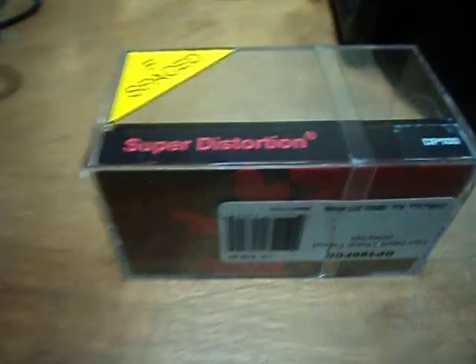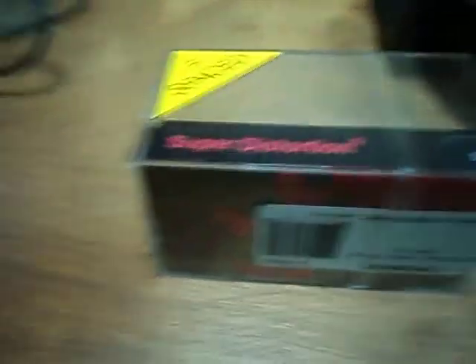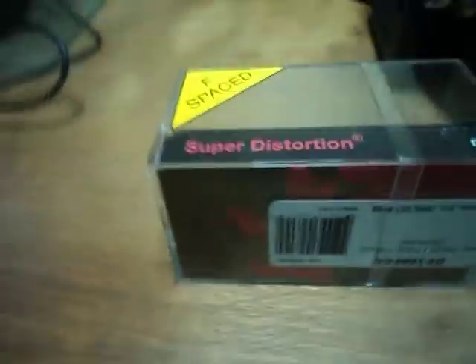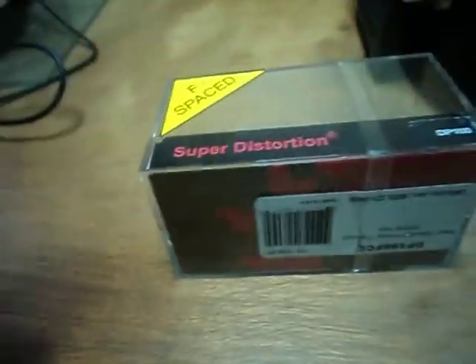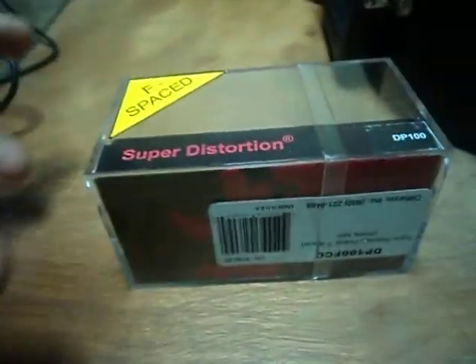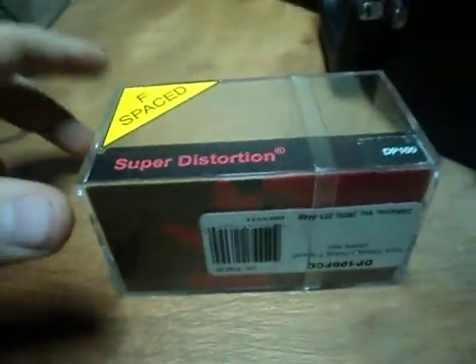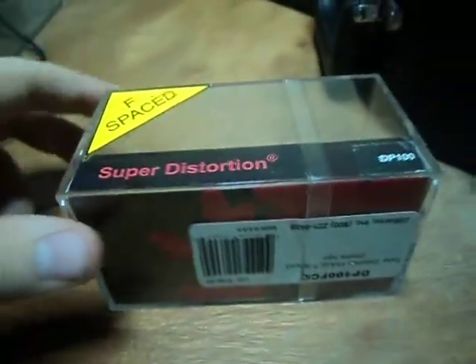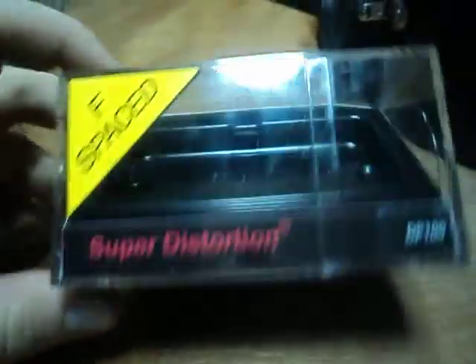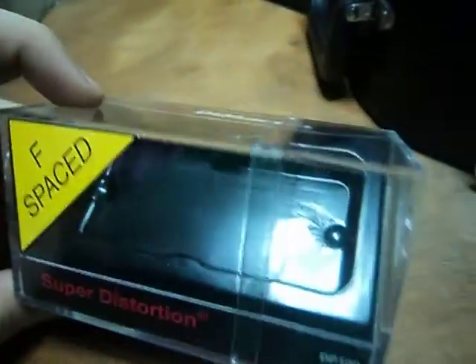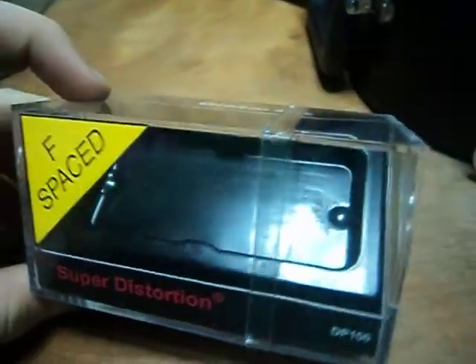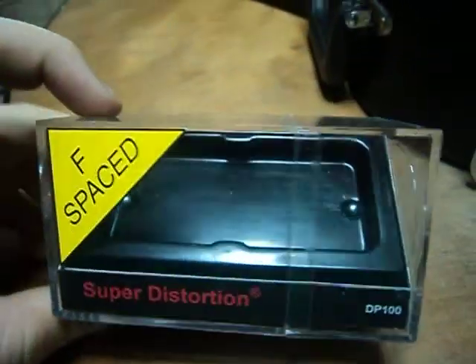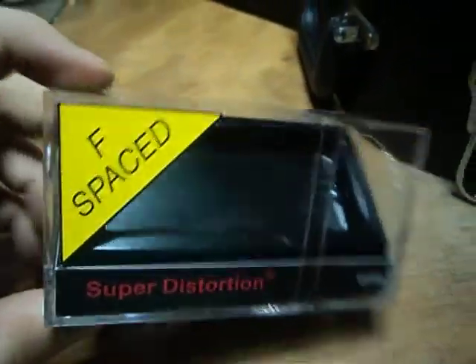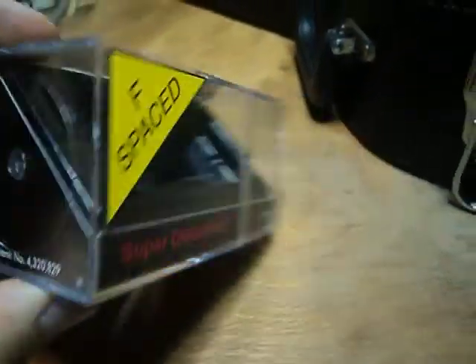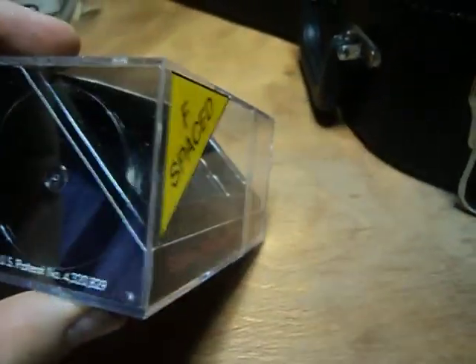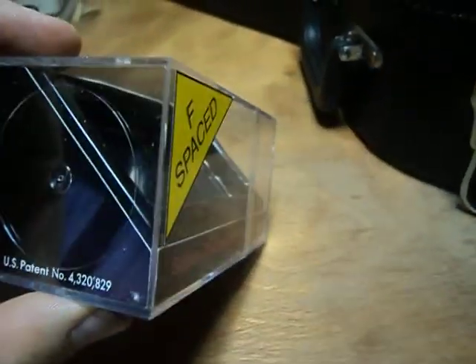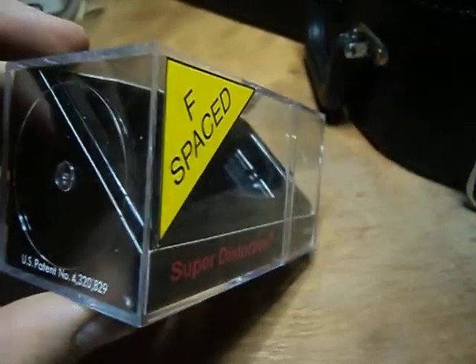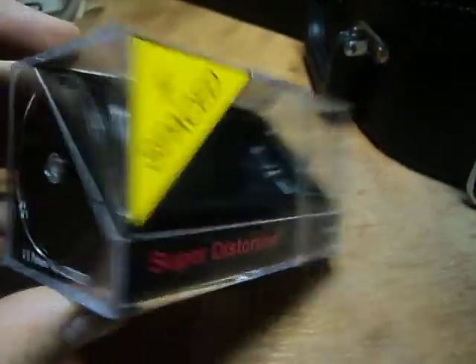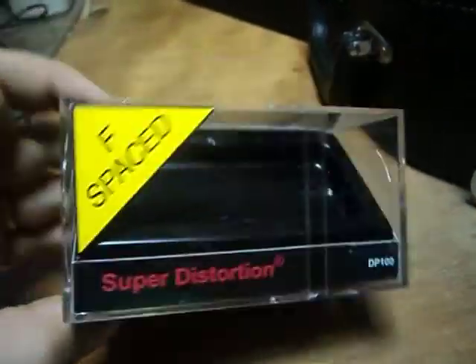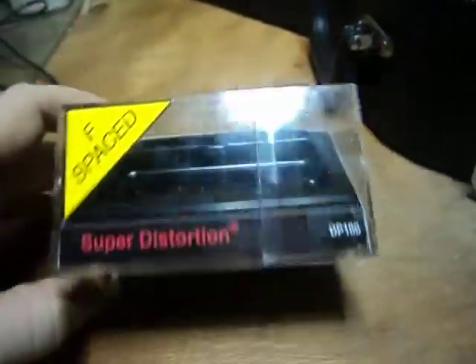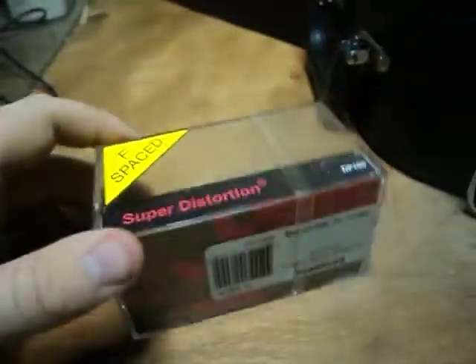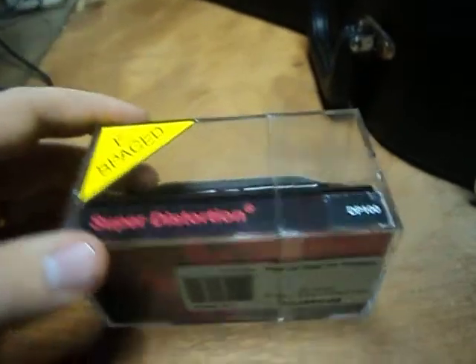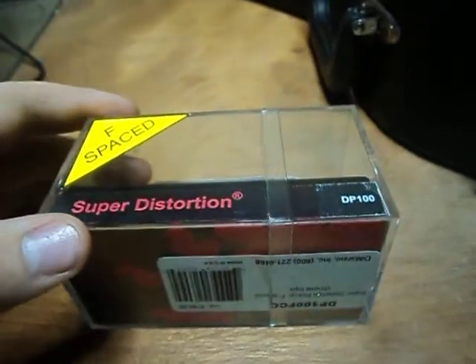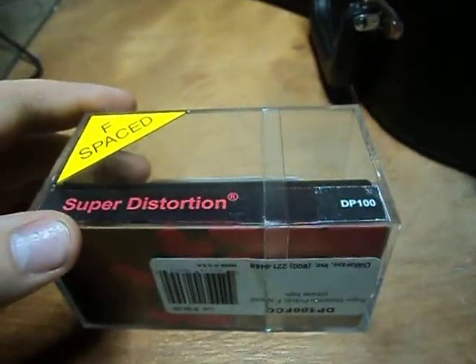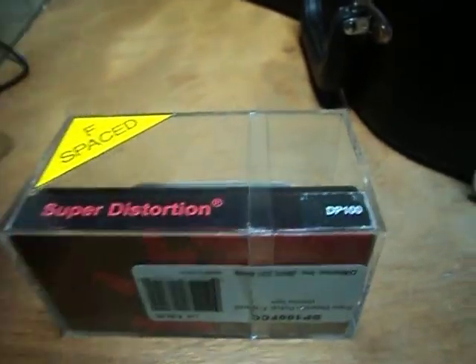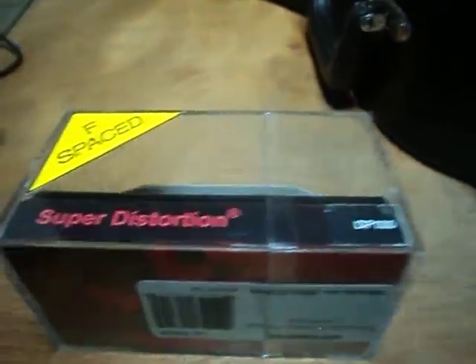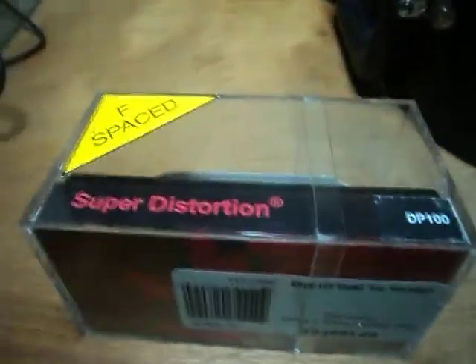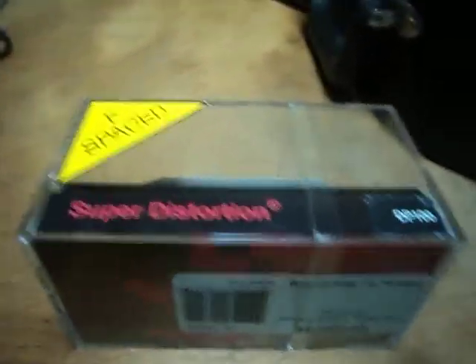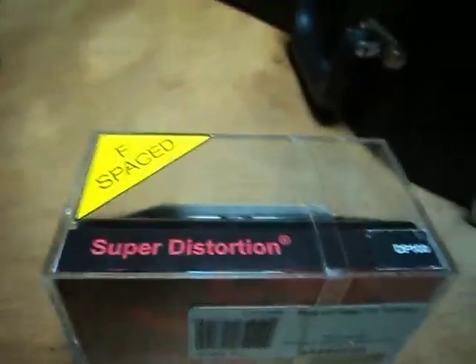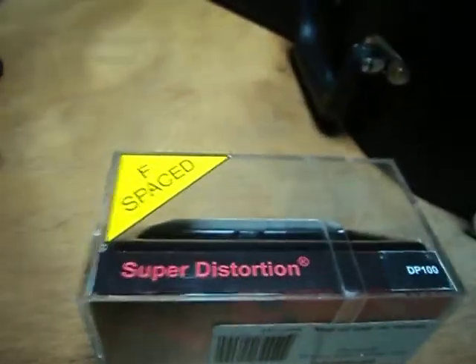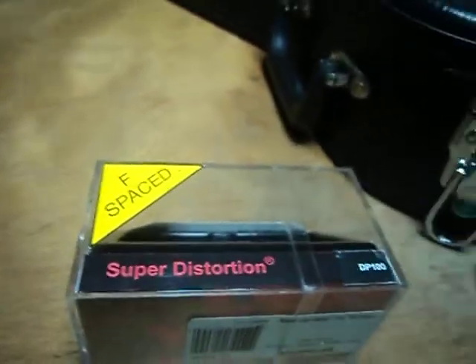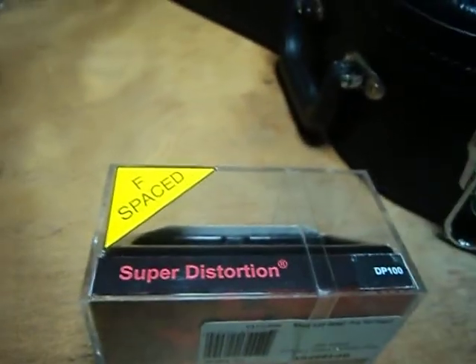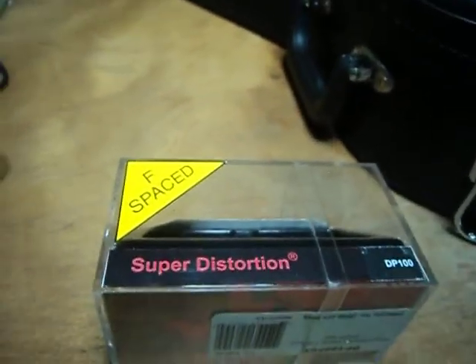Hey guys, I'm here to give you a review on the Chrome DiMarzio Super Distortion DP100.